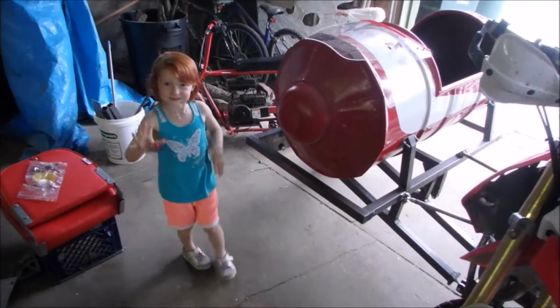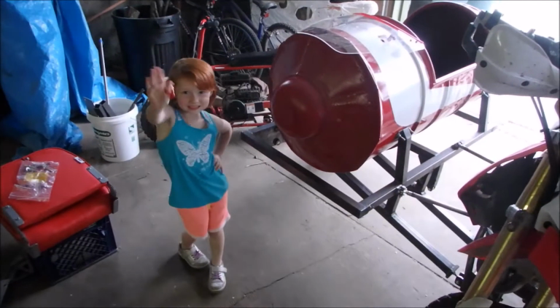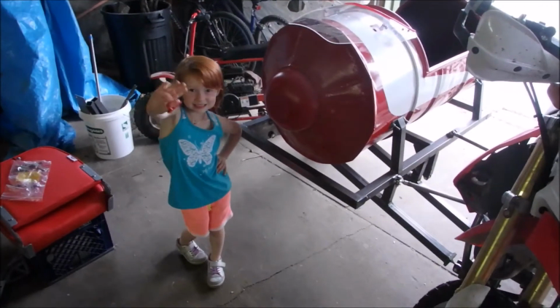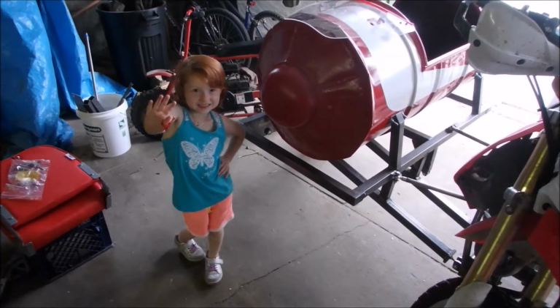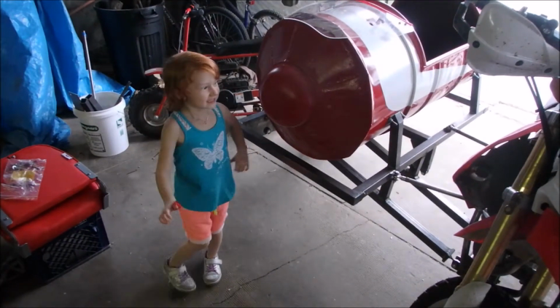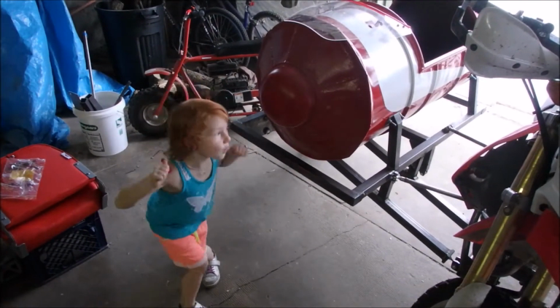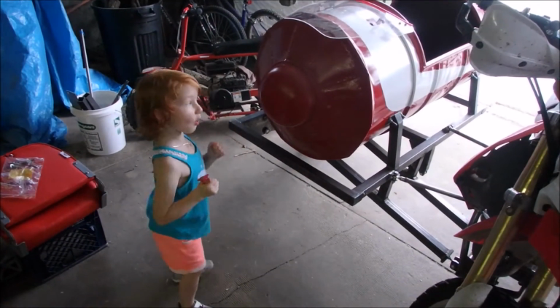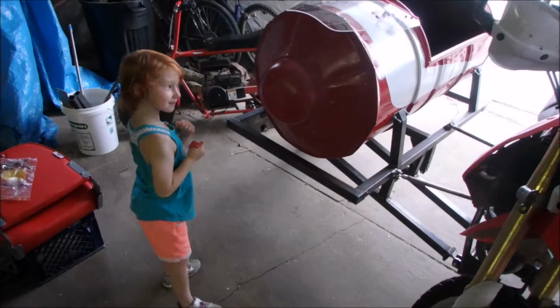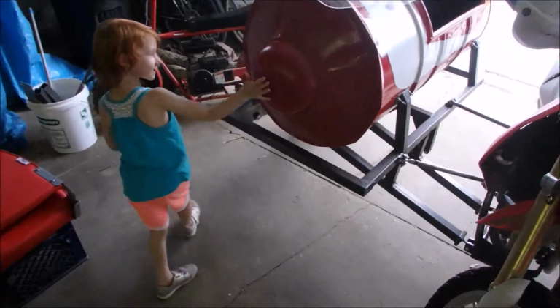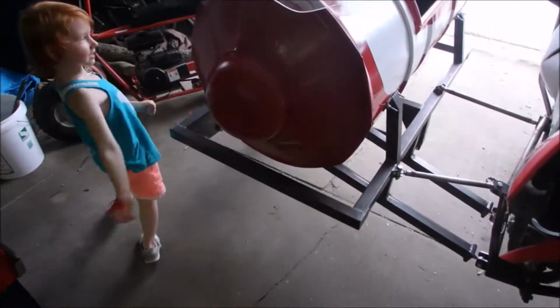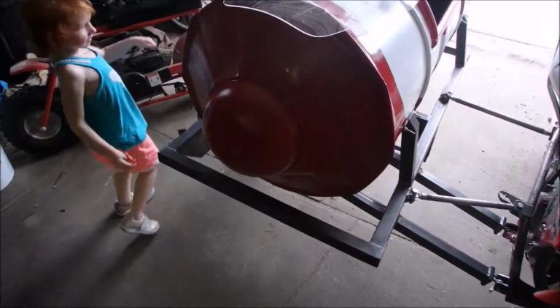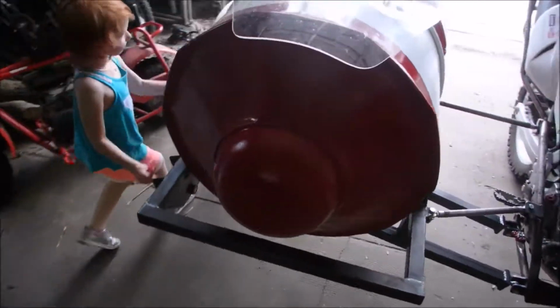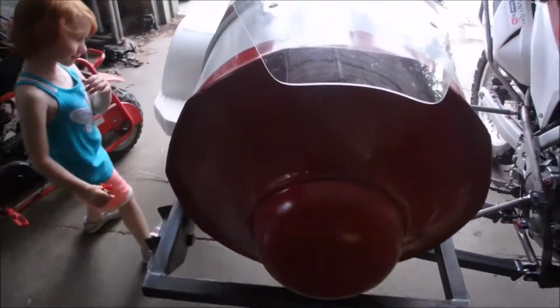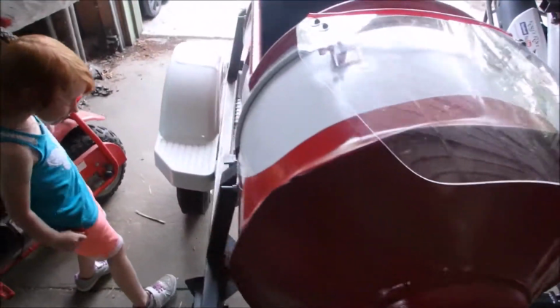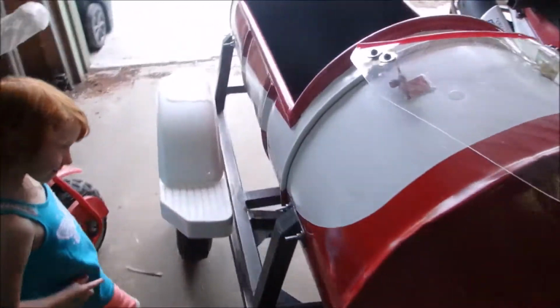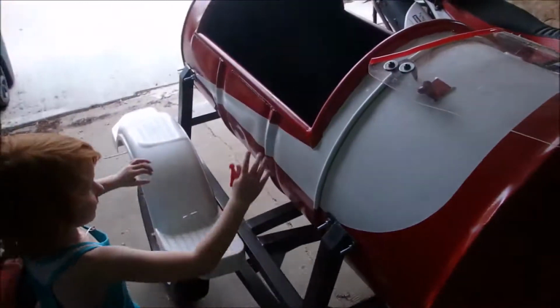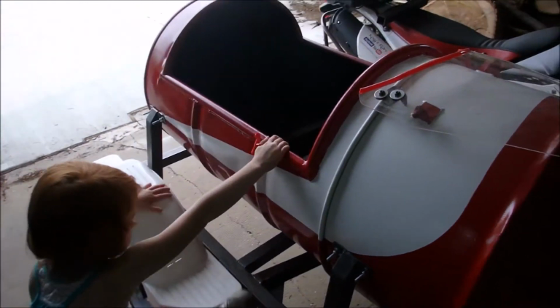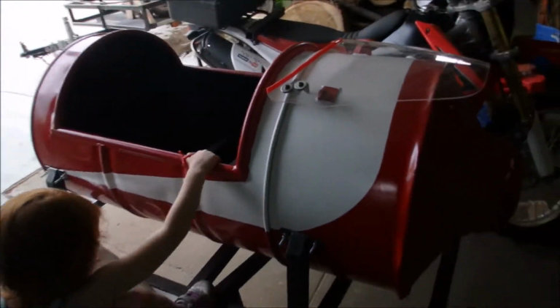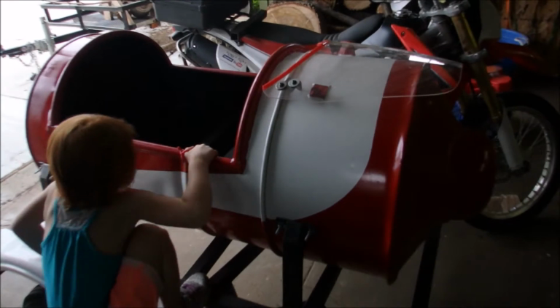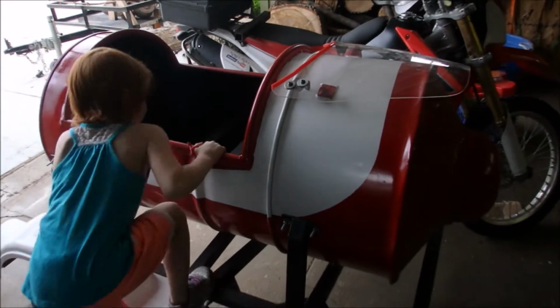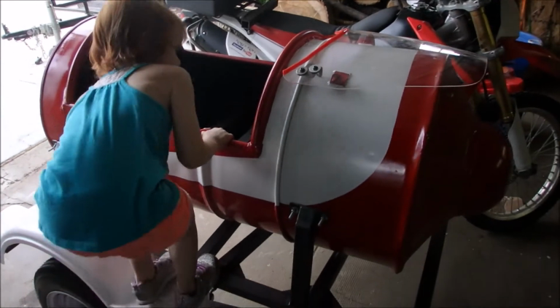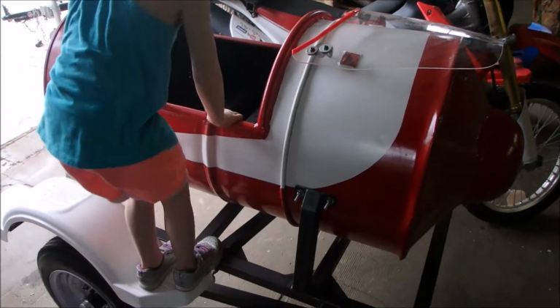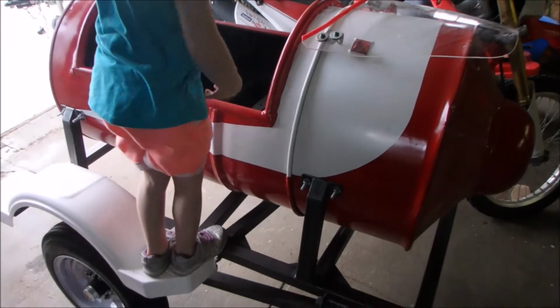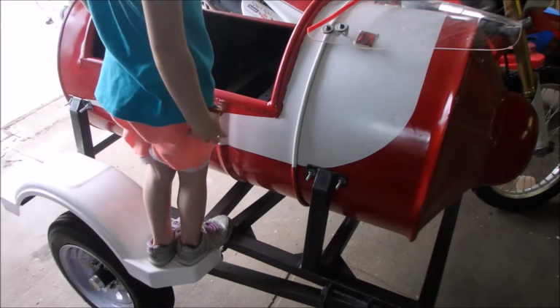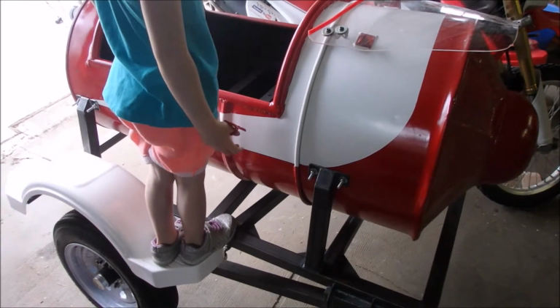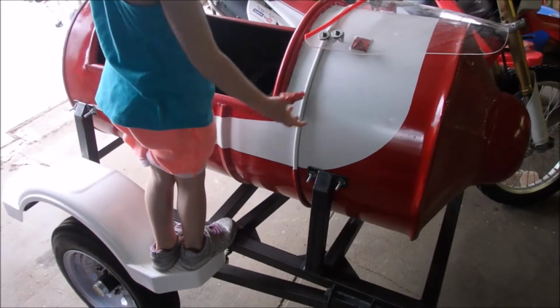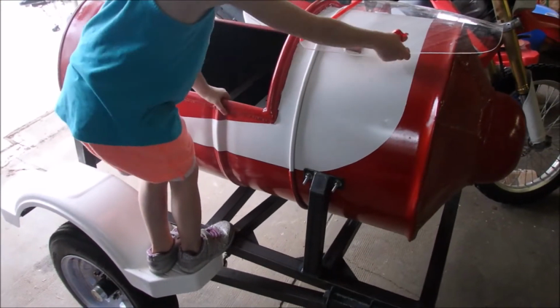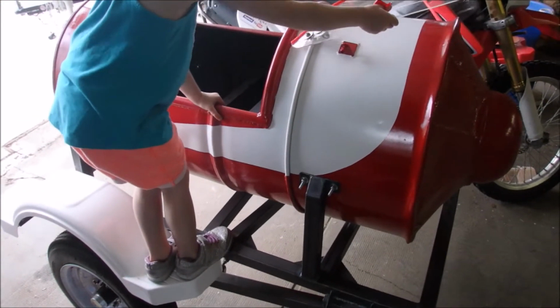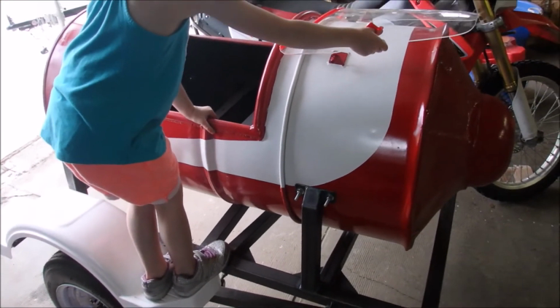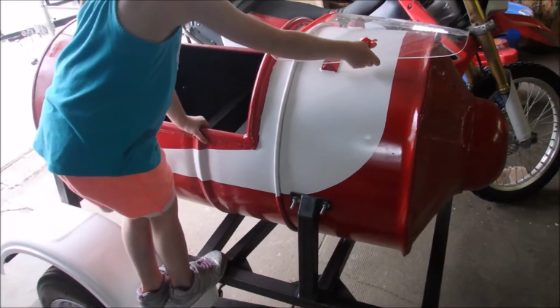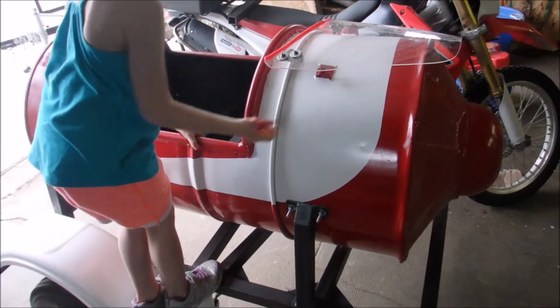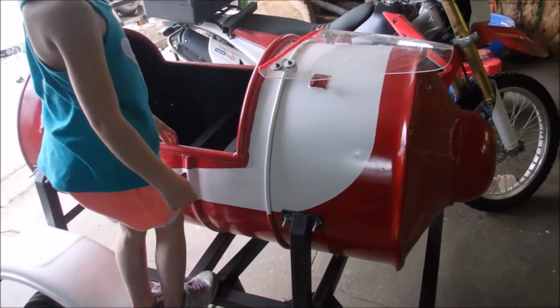Hey Rowan, how close are we? So close! It's a little bit... I mean I knew how tall it was going to be when I was building it, but it's a little bit taller than I was expecting it to be.